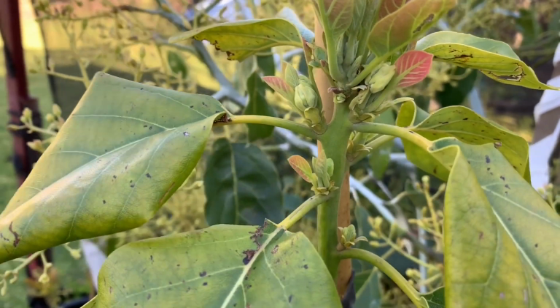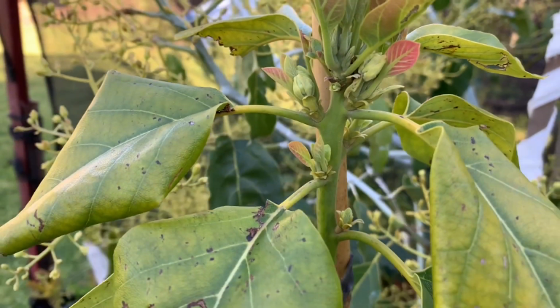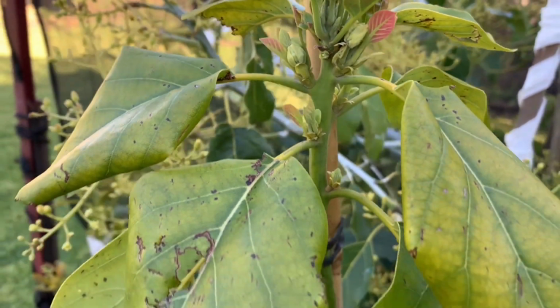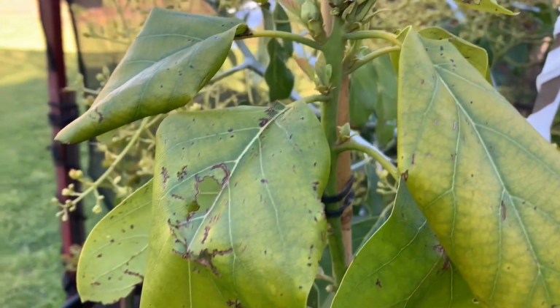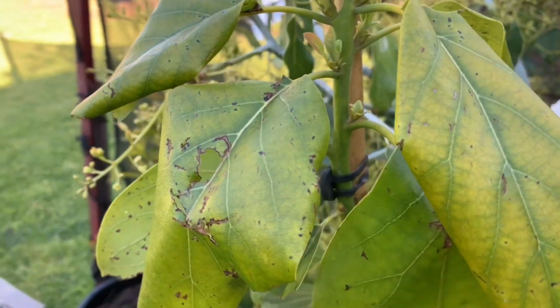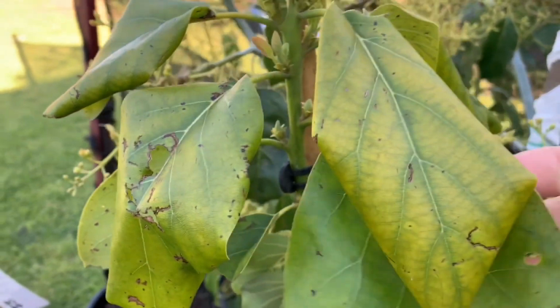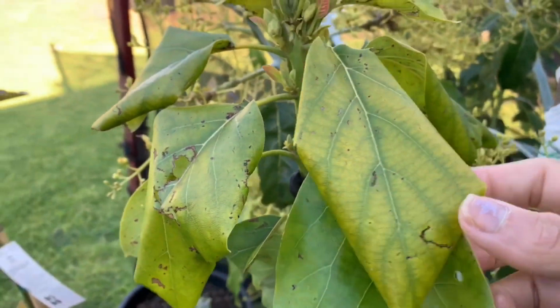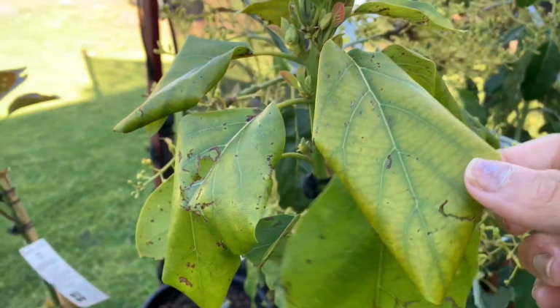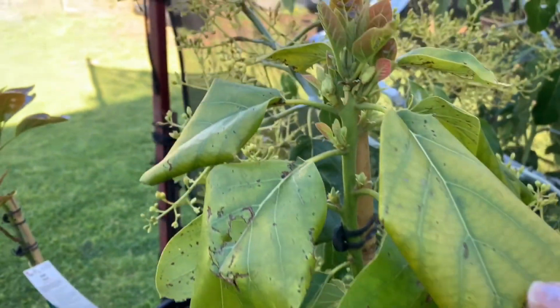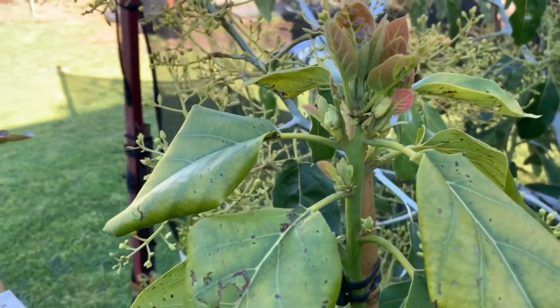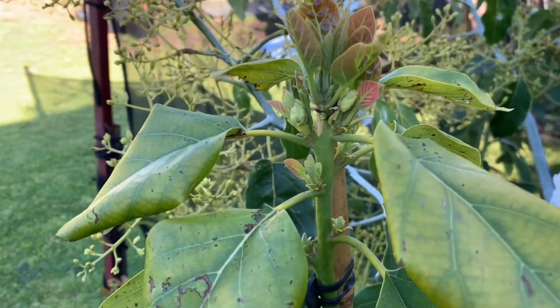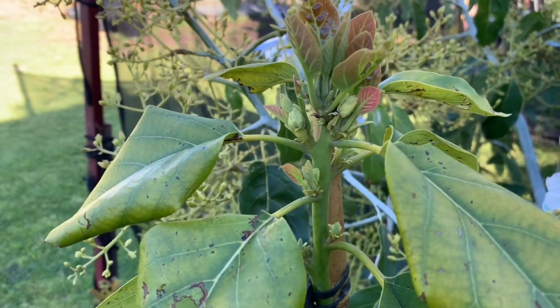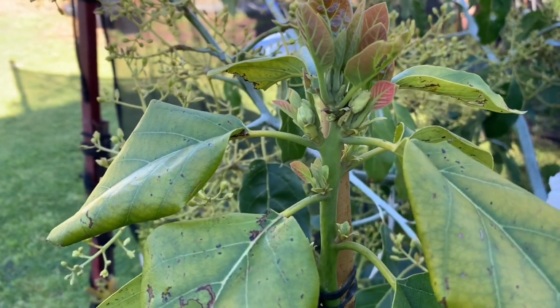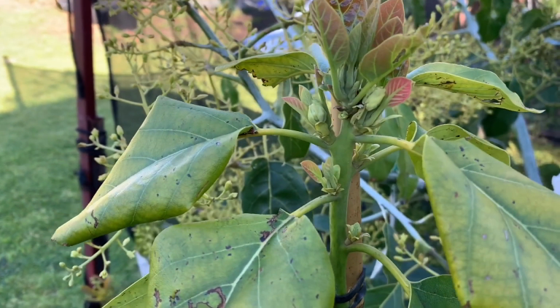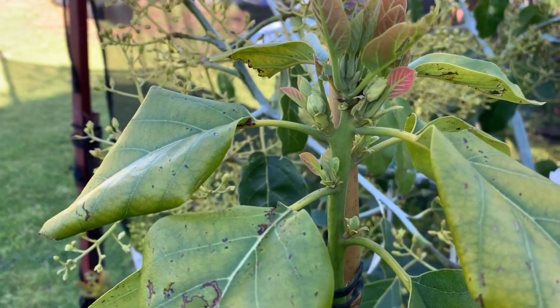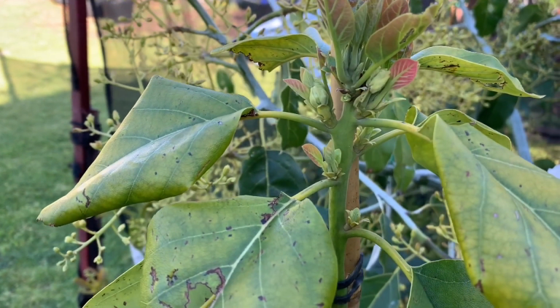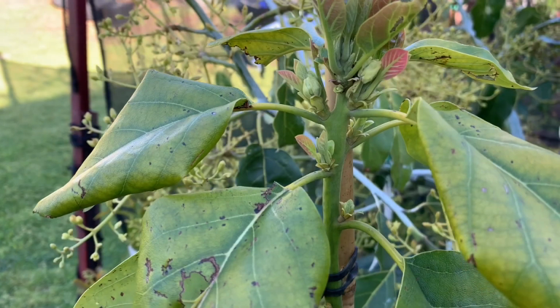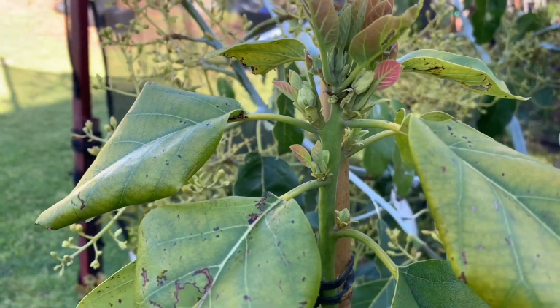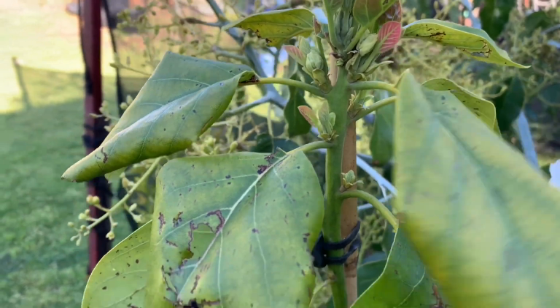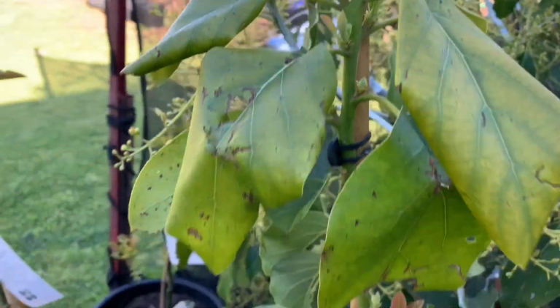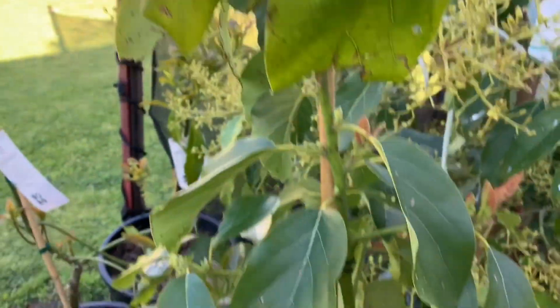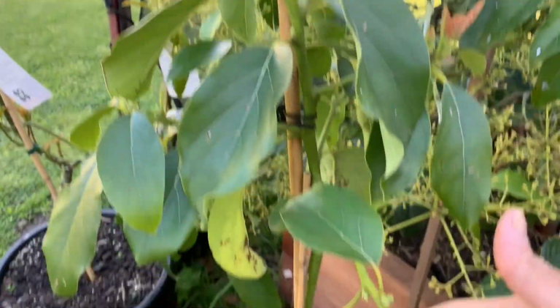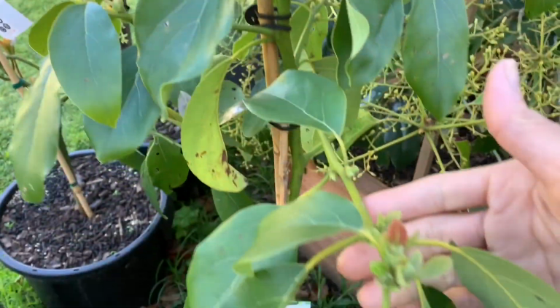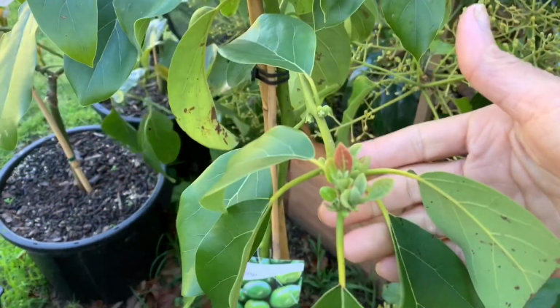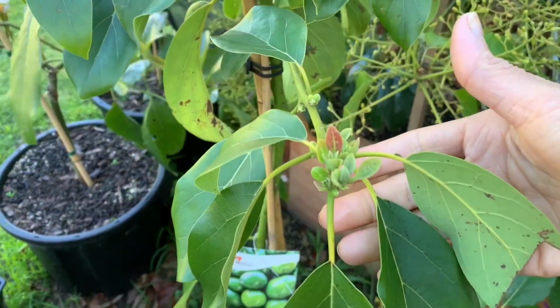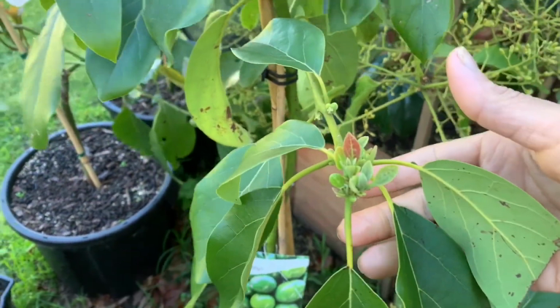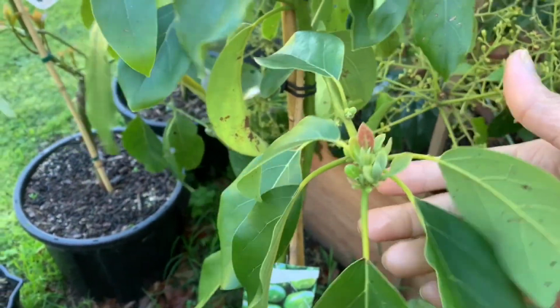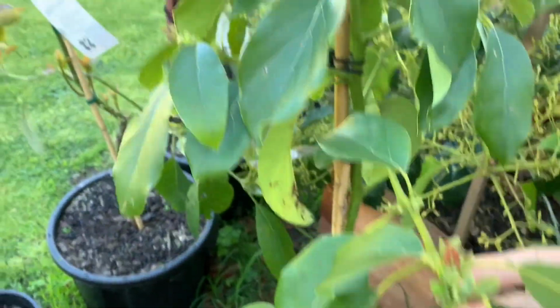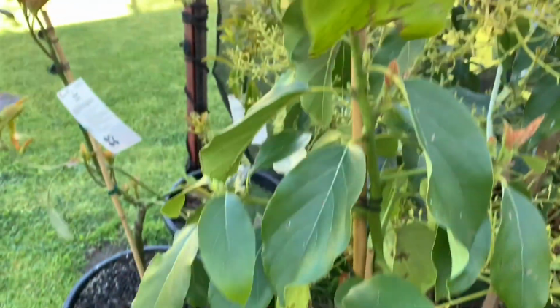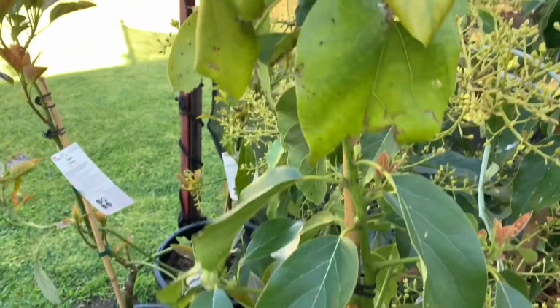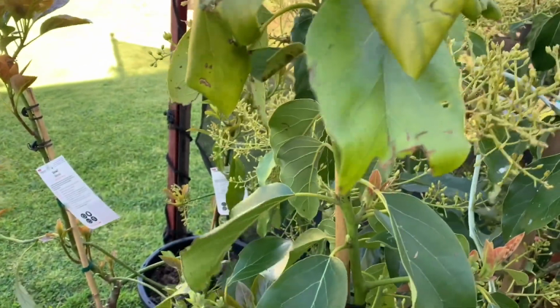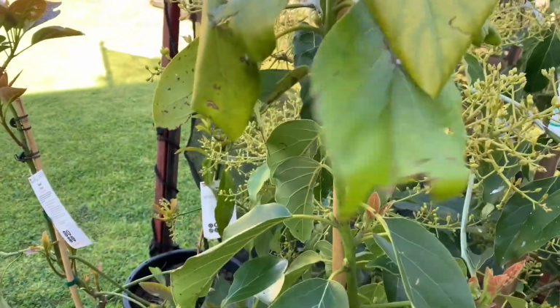That's why the leaves on the top are getting yellow - you know why? Because they're getting flower. And look, this one has no flower but stays very green. So this is my lovely Chocolate avocado.